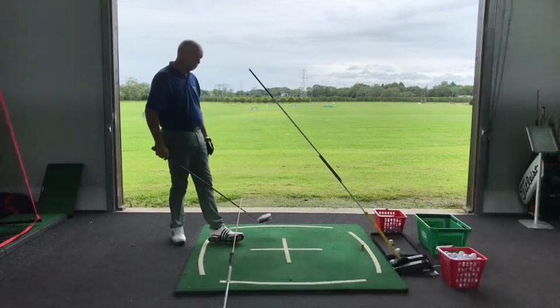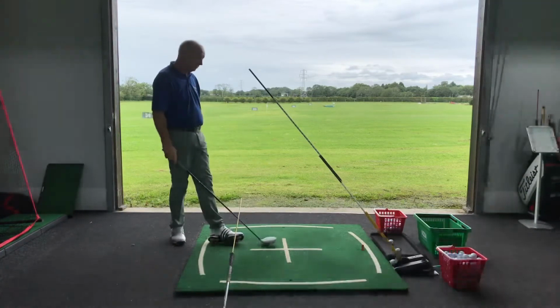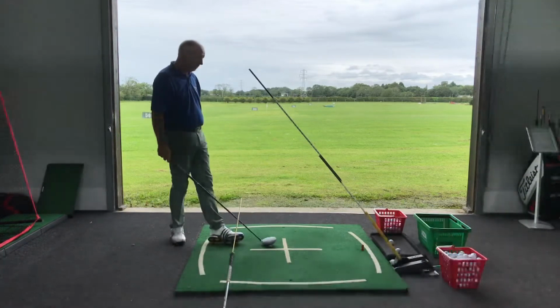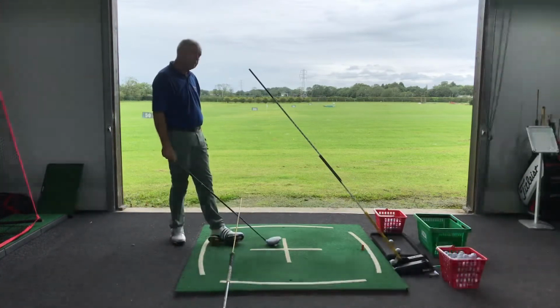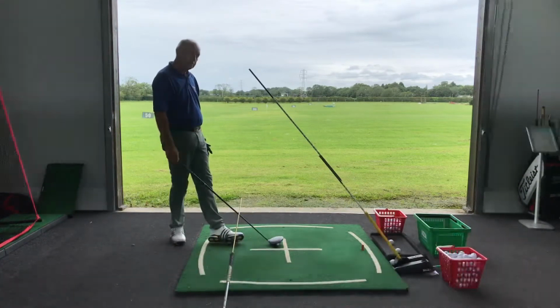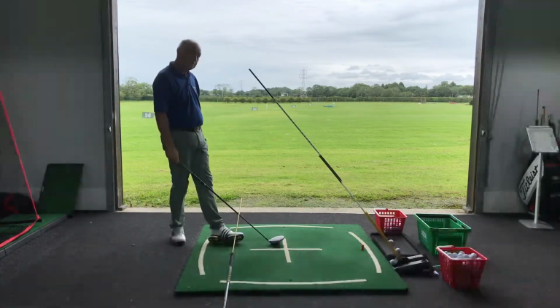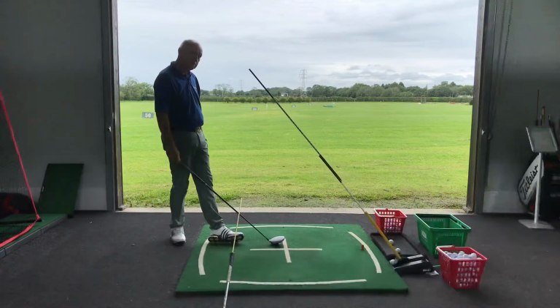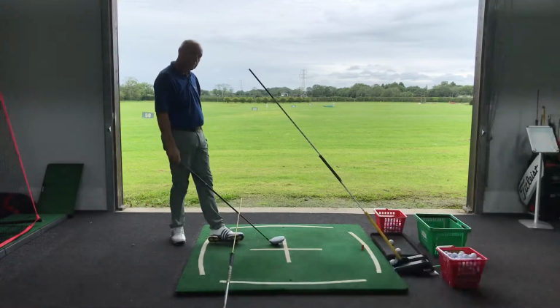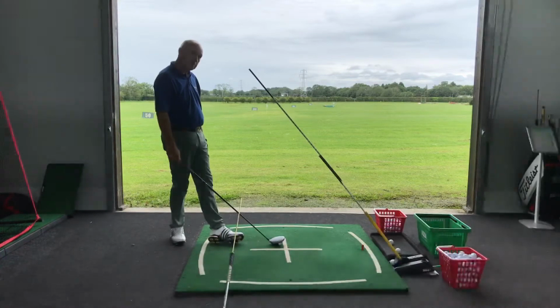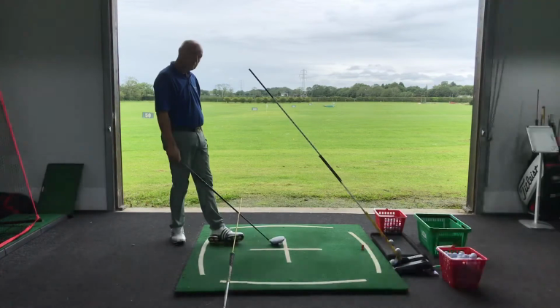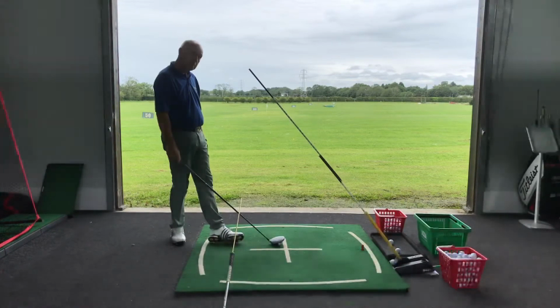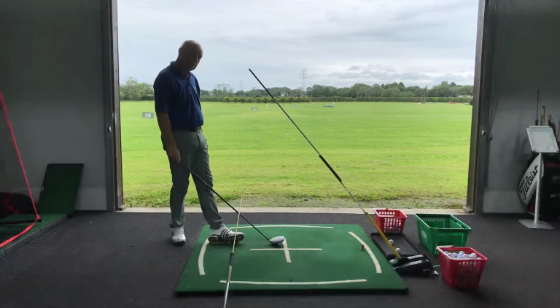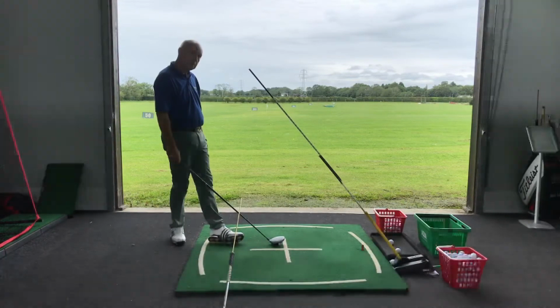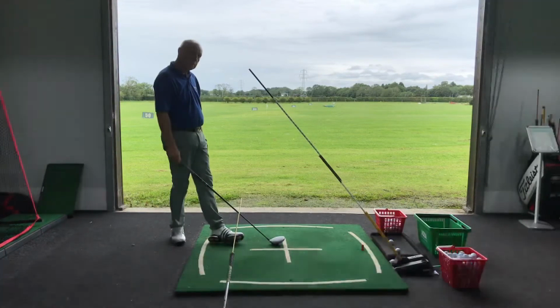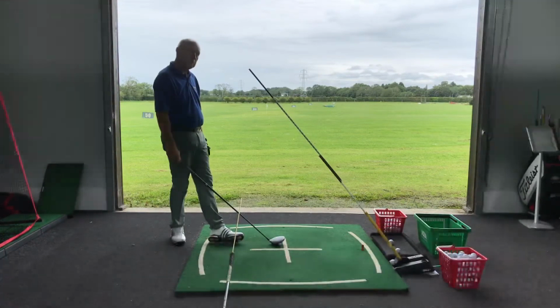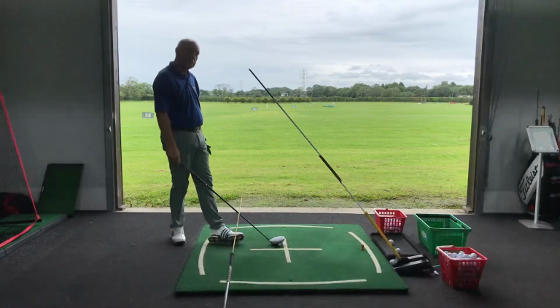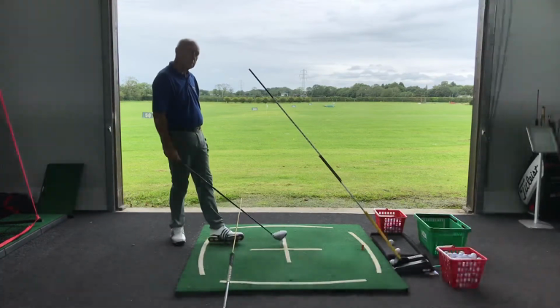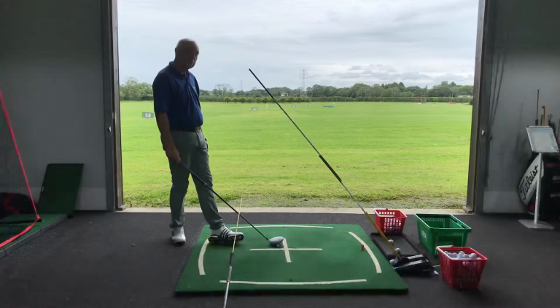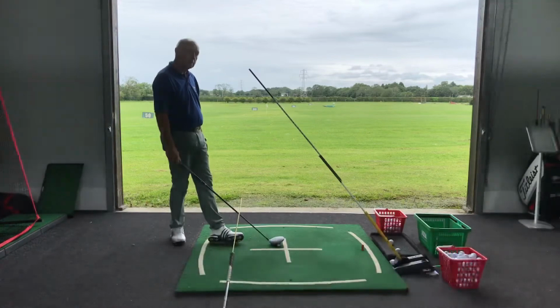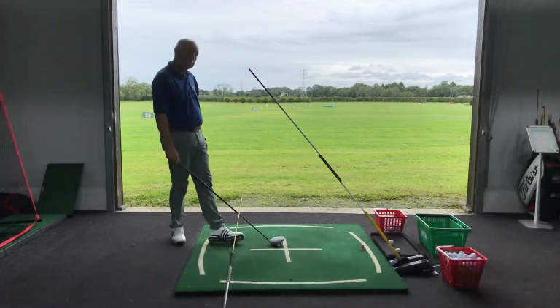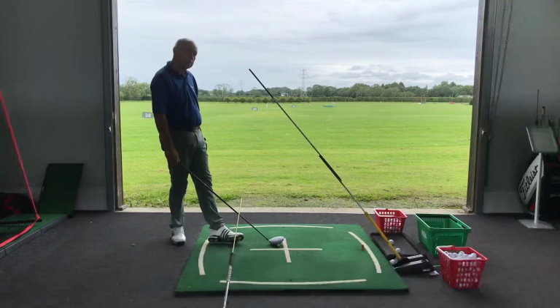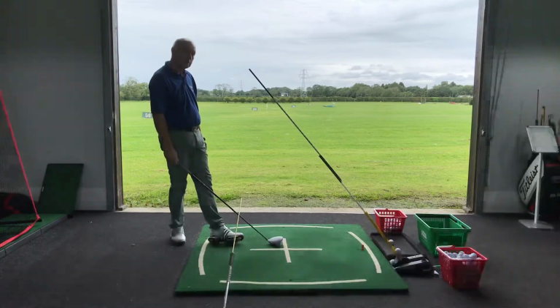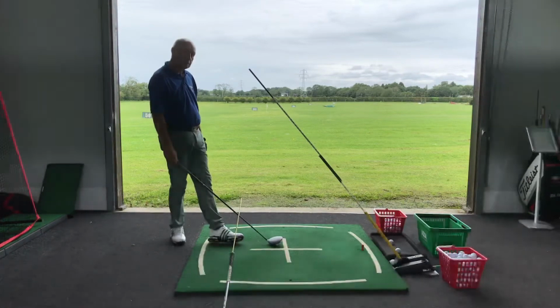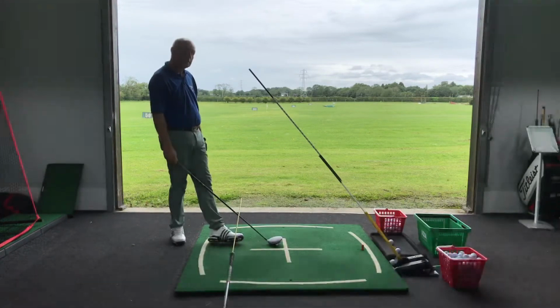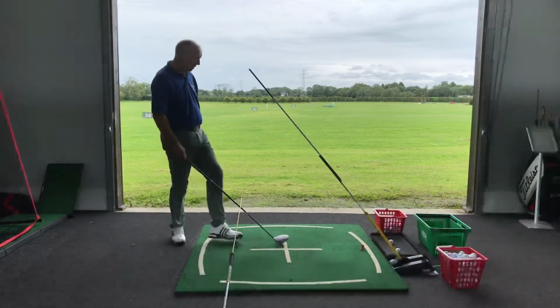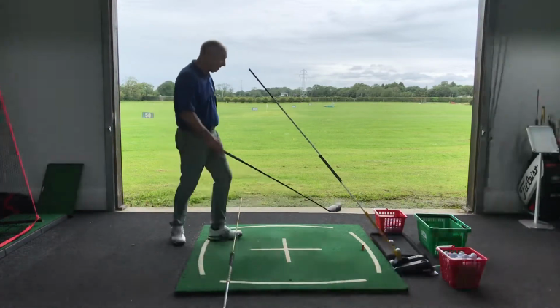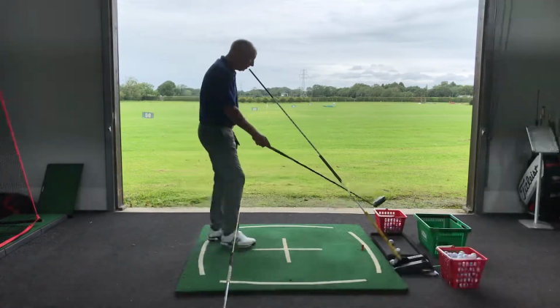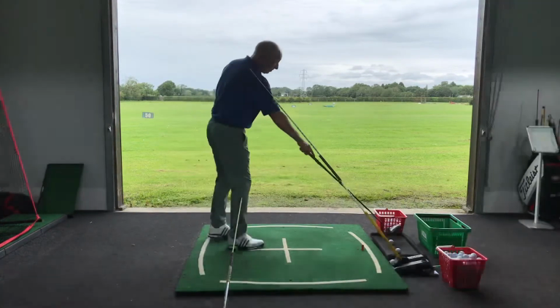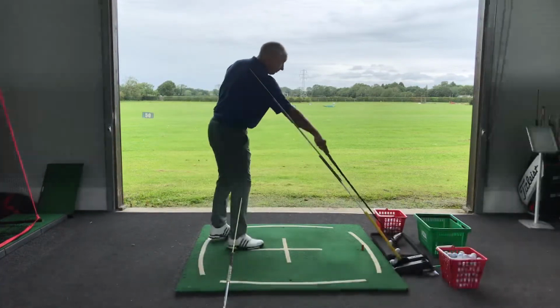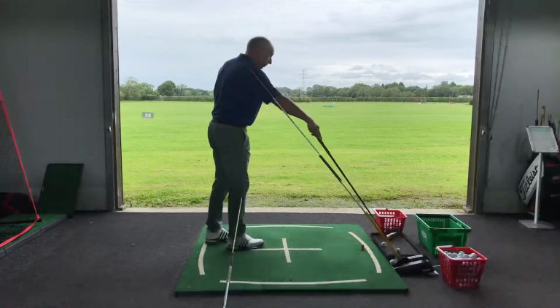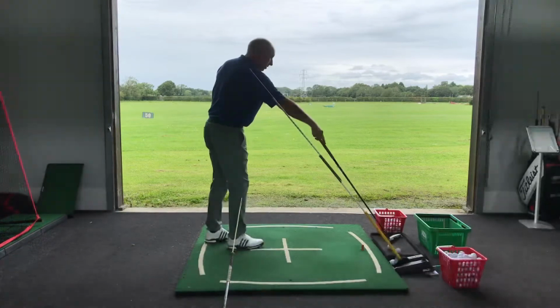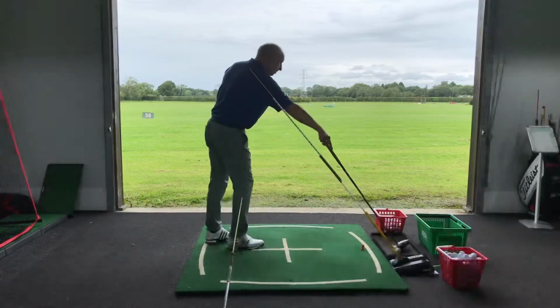That makes sense, yeah? So the change in flex of the knees from P1 to P3 is critical. Because that then snowballs — P3 is better, your P4 is better, your P5 is better, and so on and so forth.